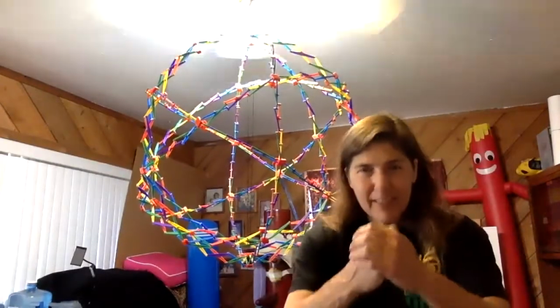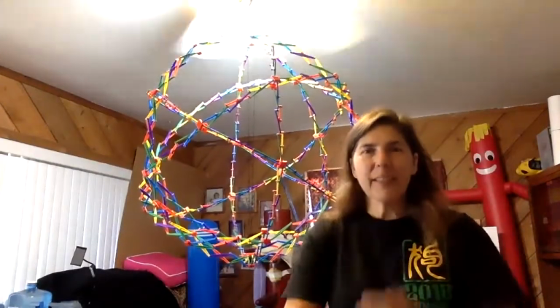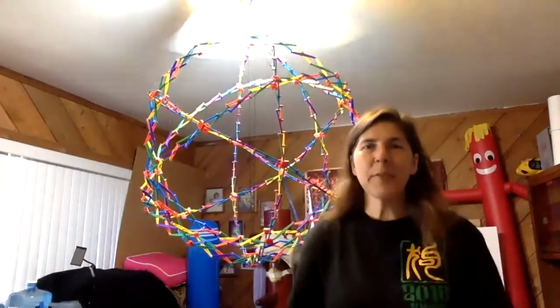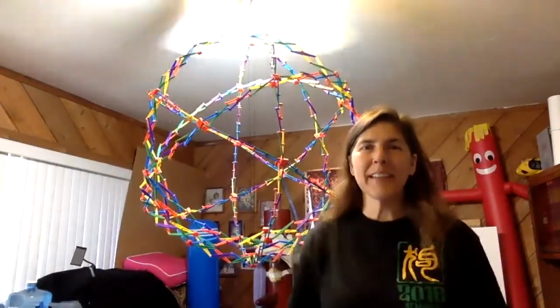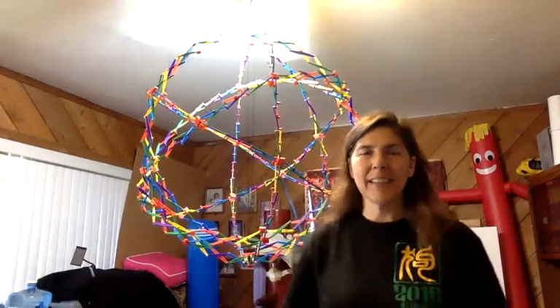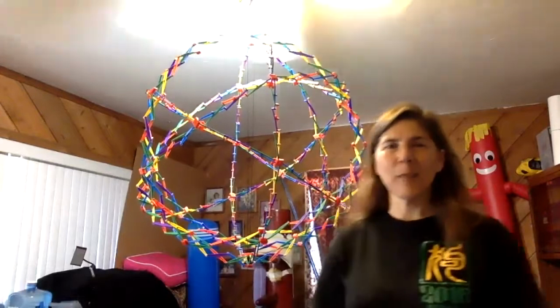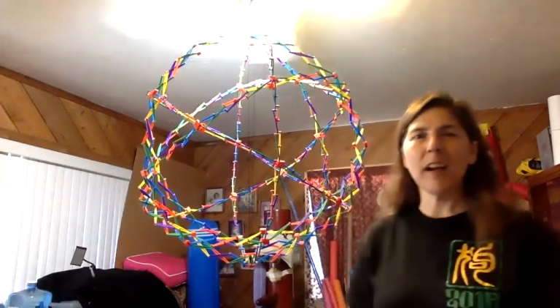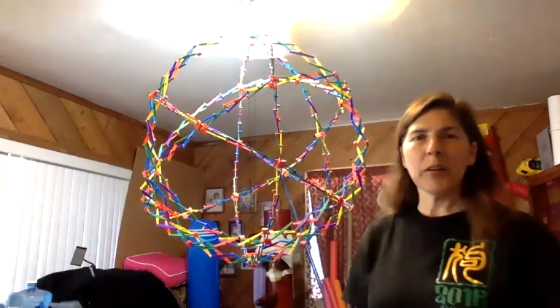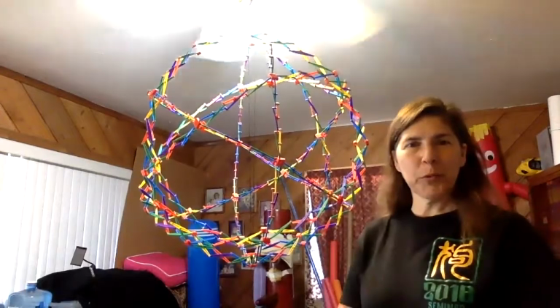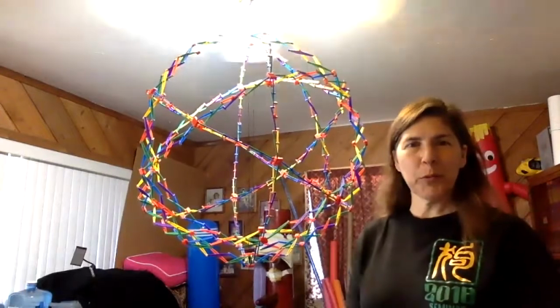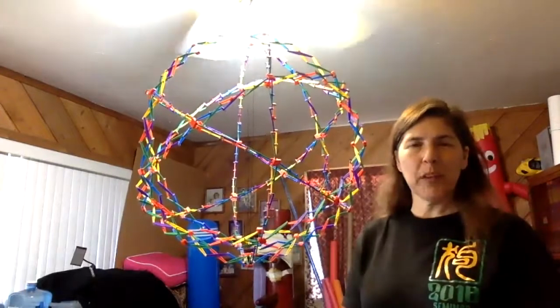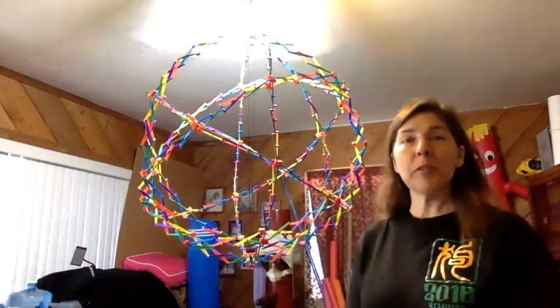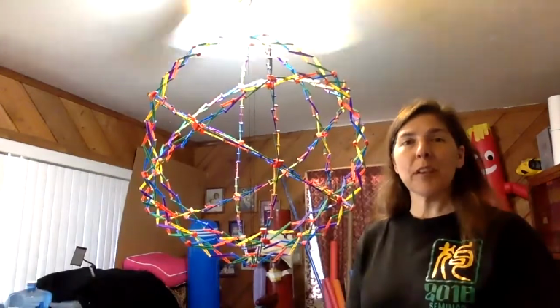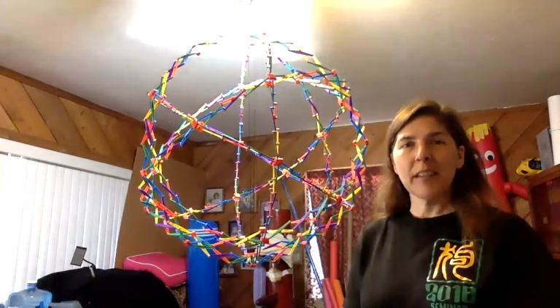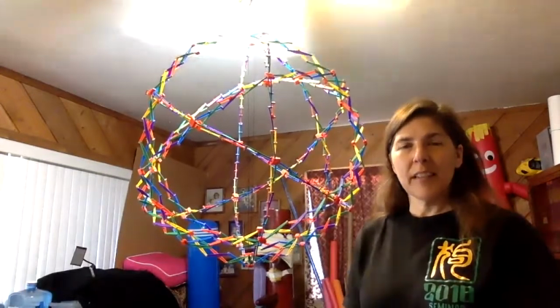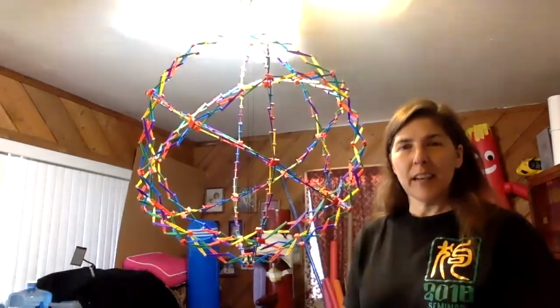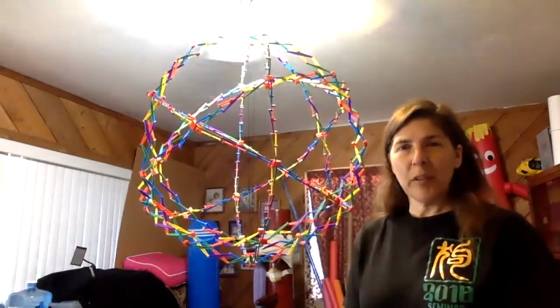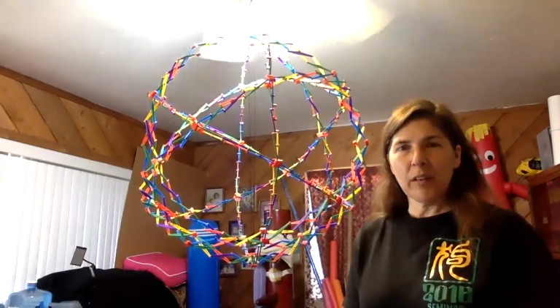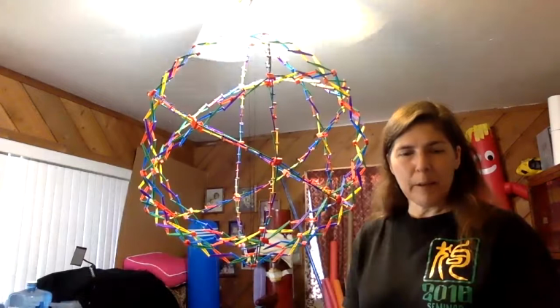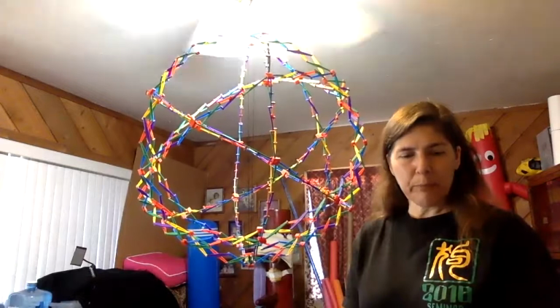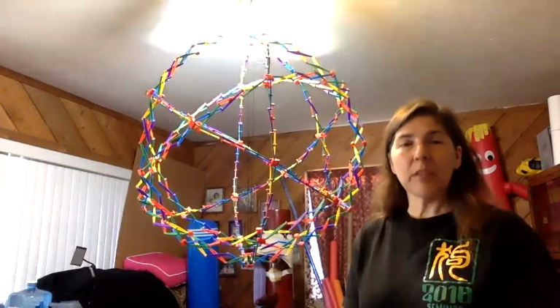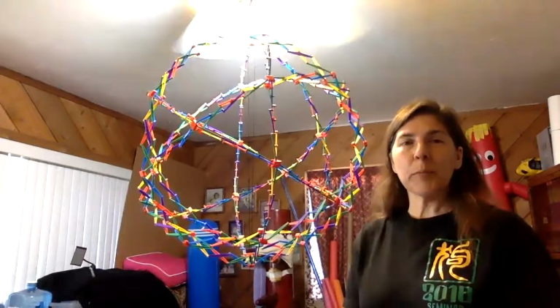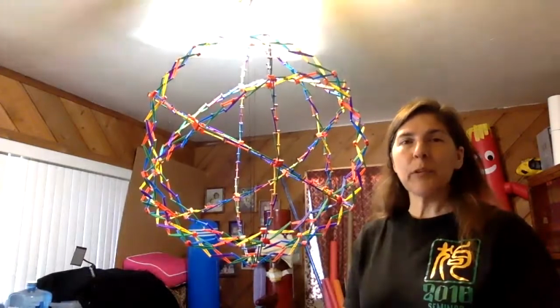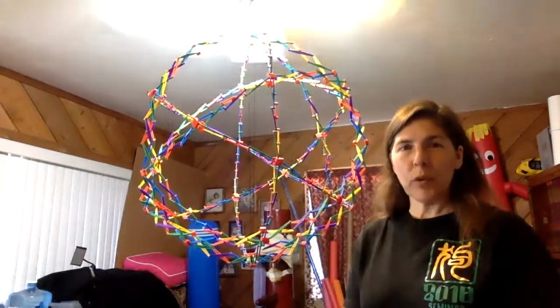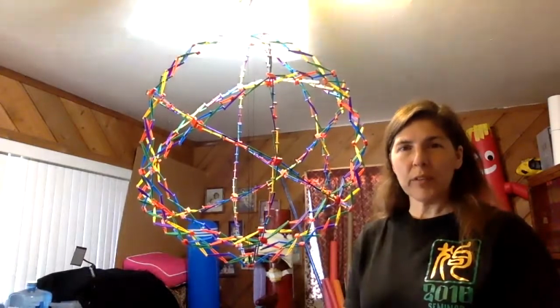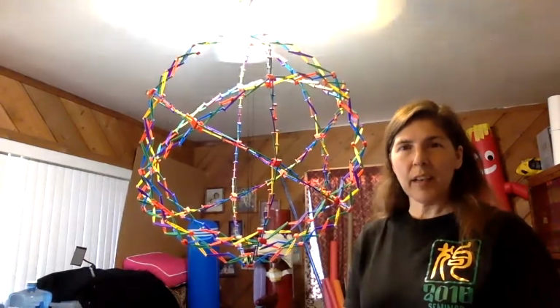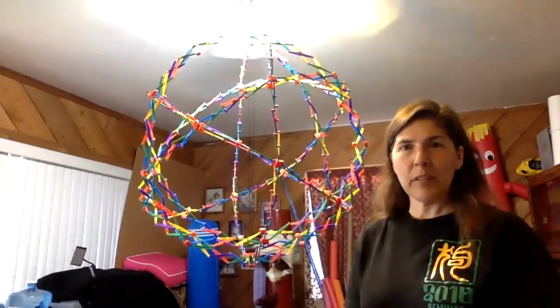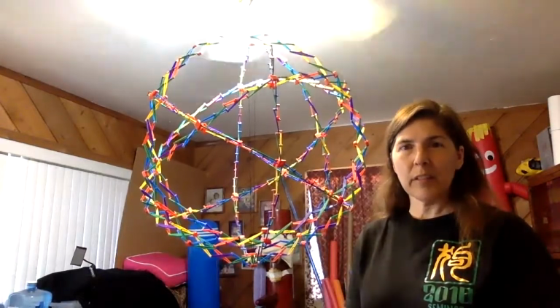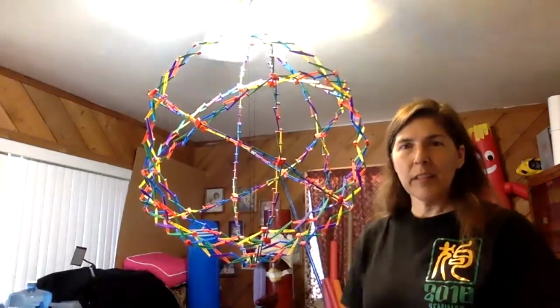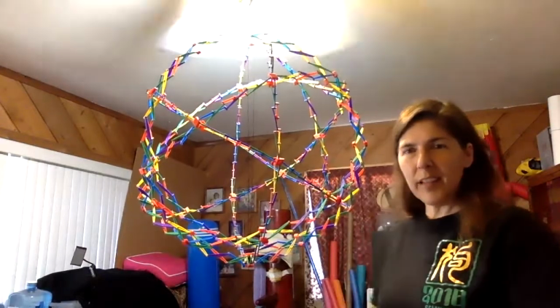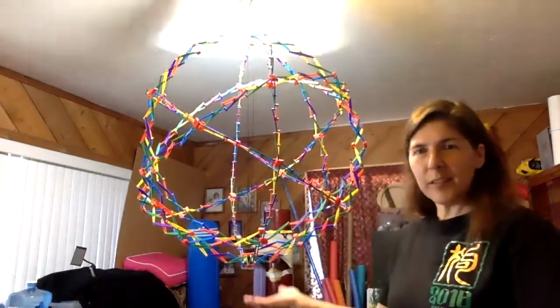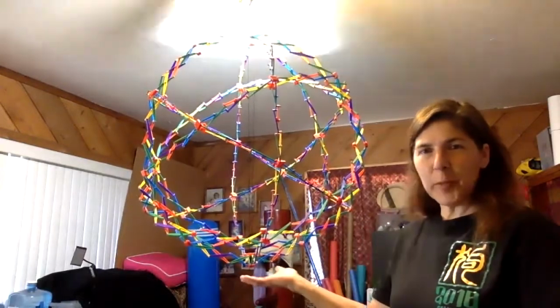Hello everybody. I want to demonstrate with y'all centripetal force with a little science experiment.